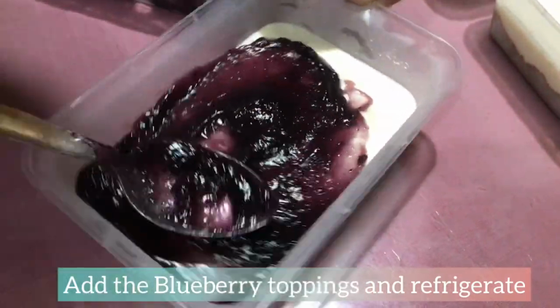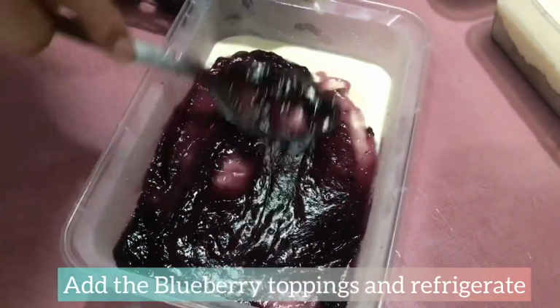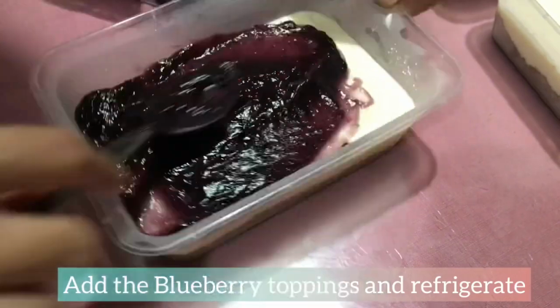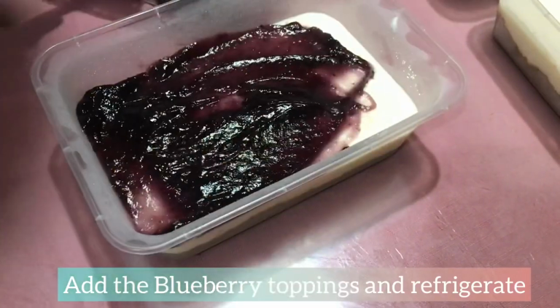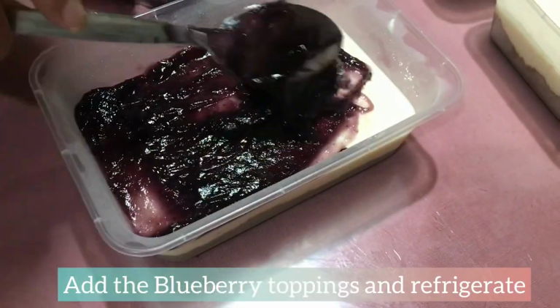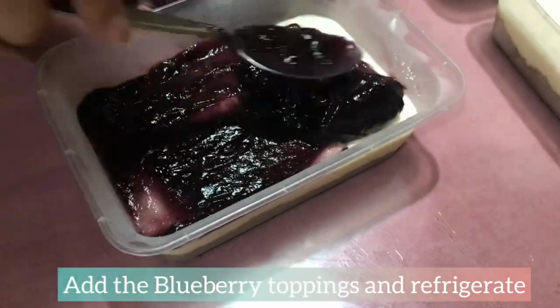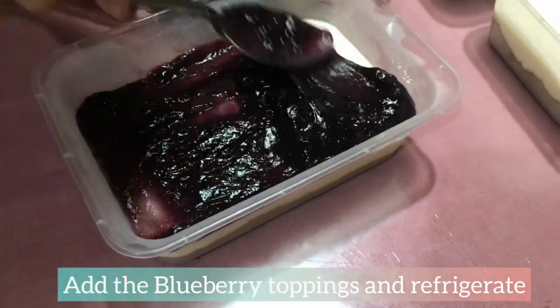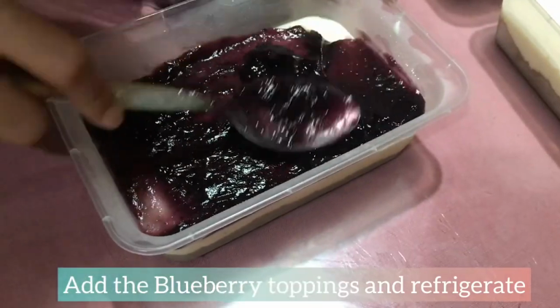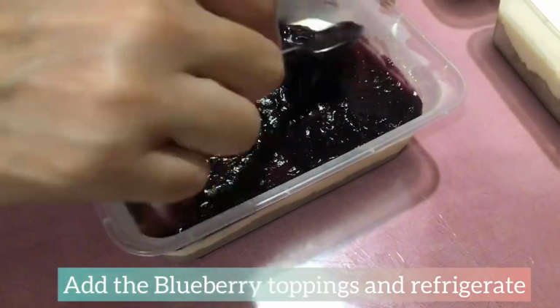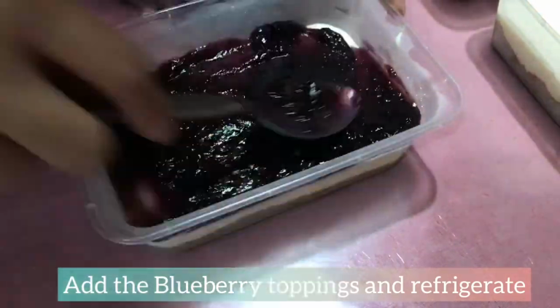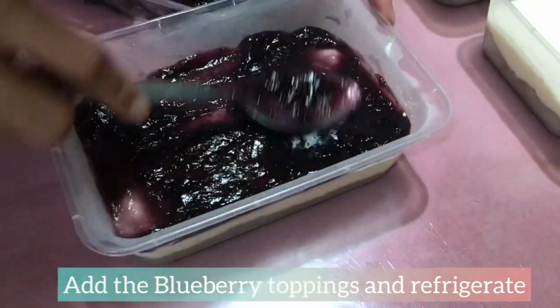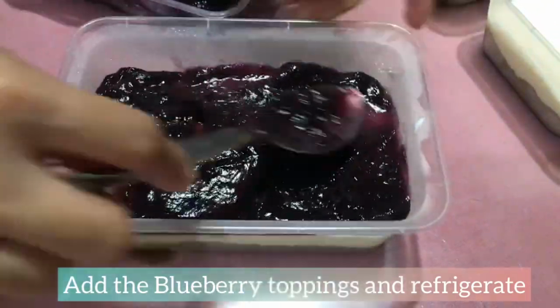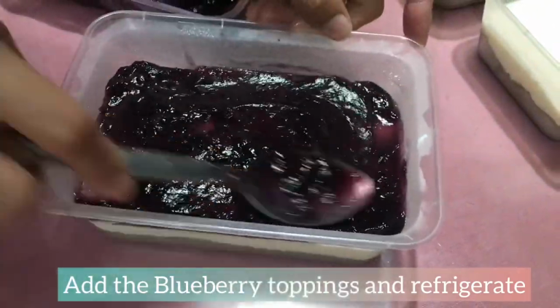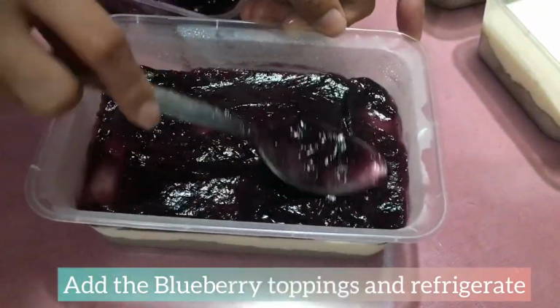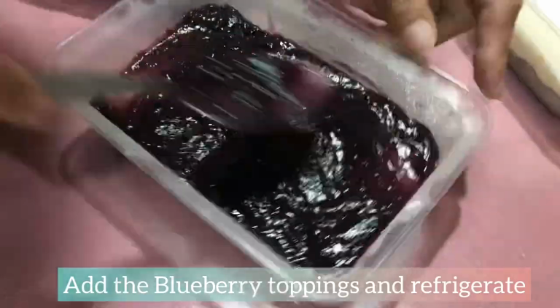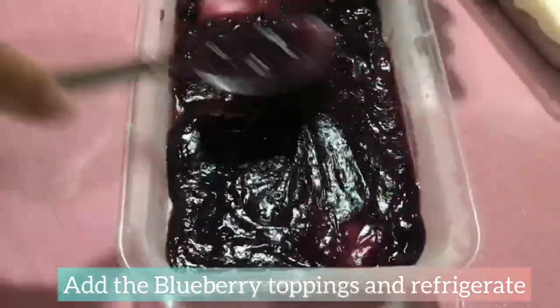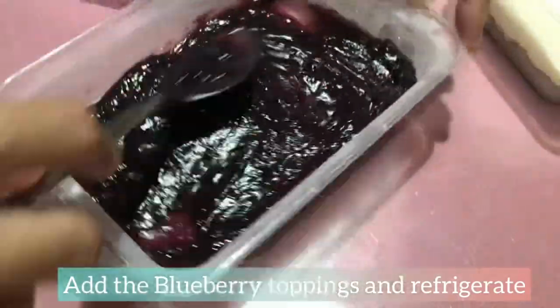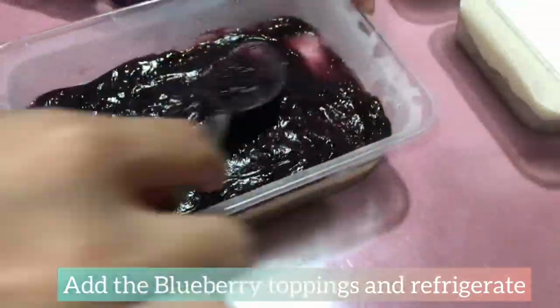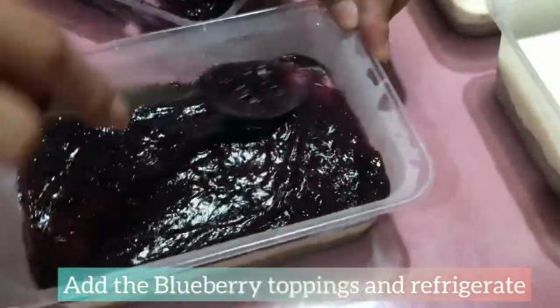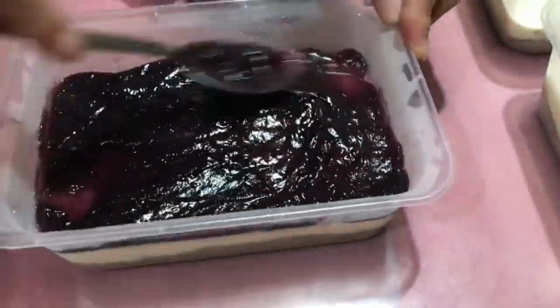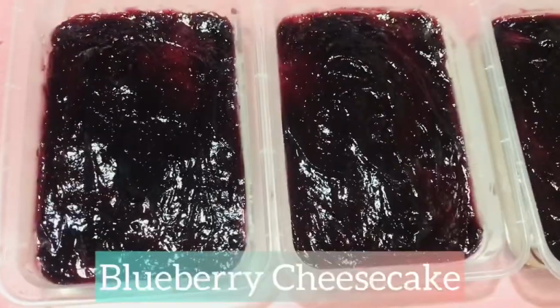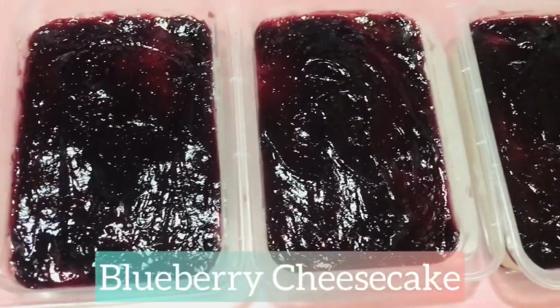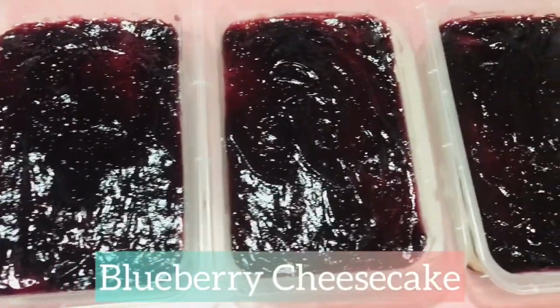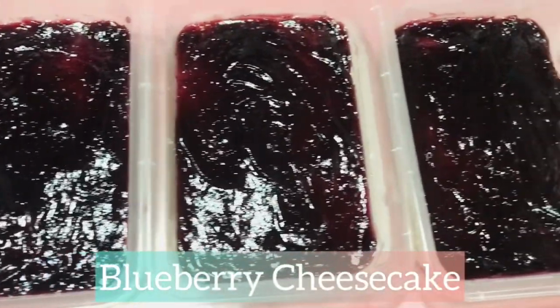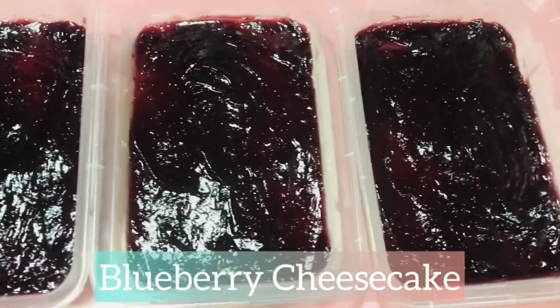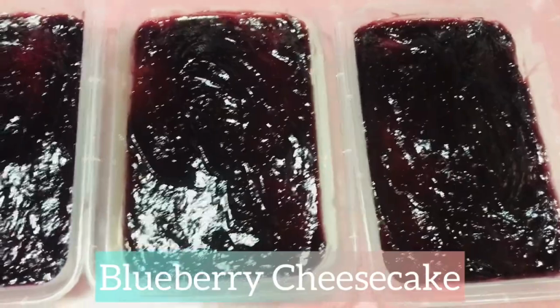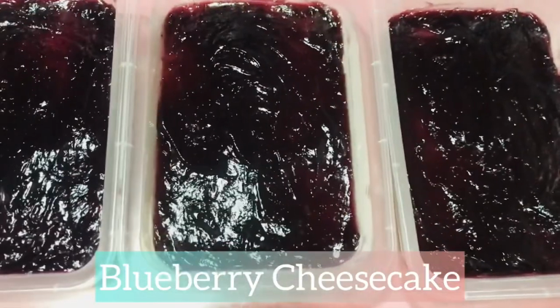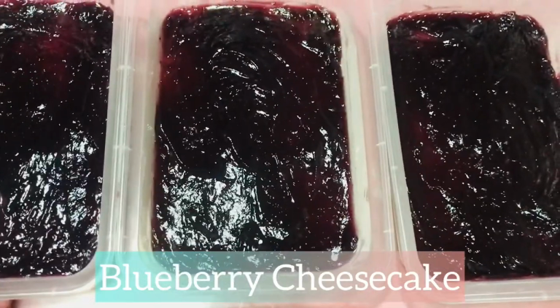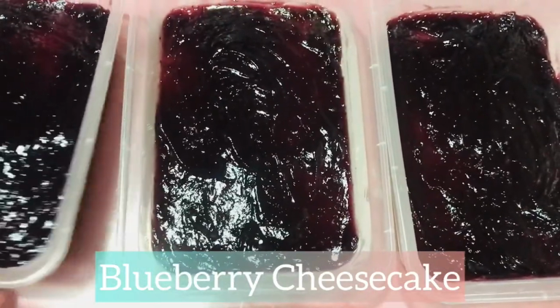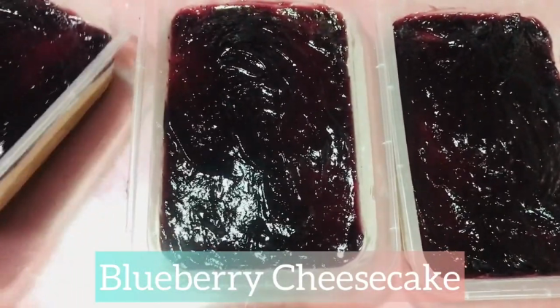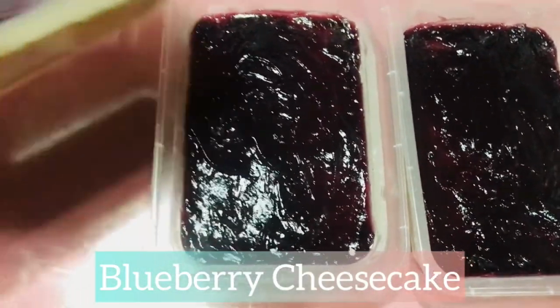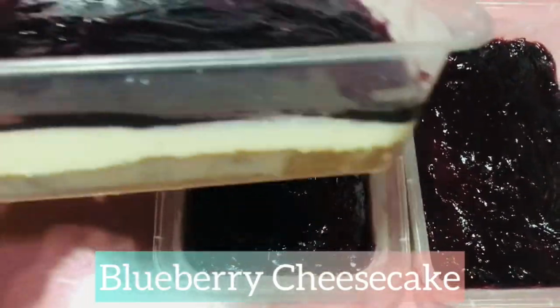It's now time to add the blueberry toppings and then refrigerate it again. And we are now done making our blueberry cheesecake. Enjoy, and thank you for watching! We'll see you soon!